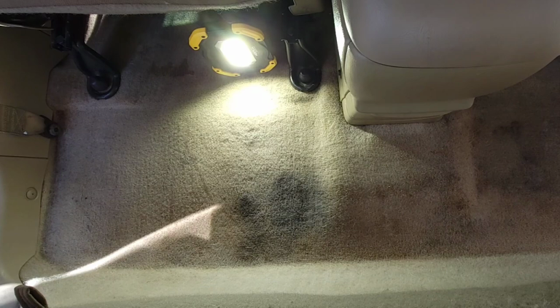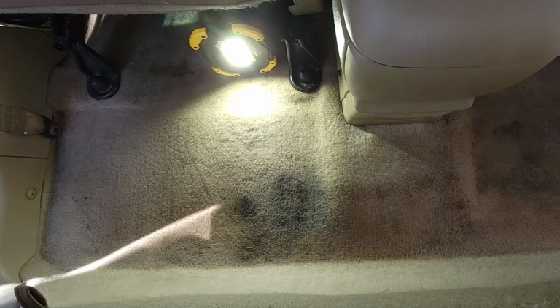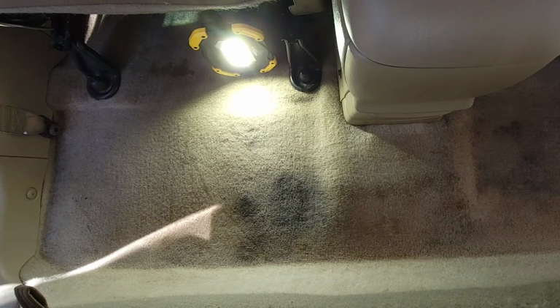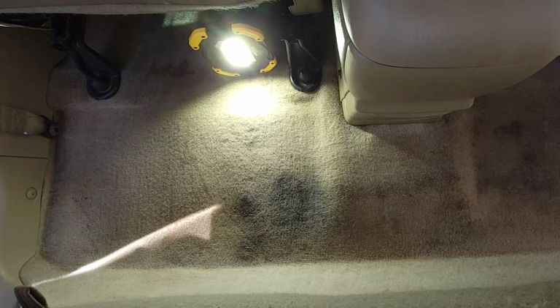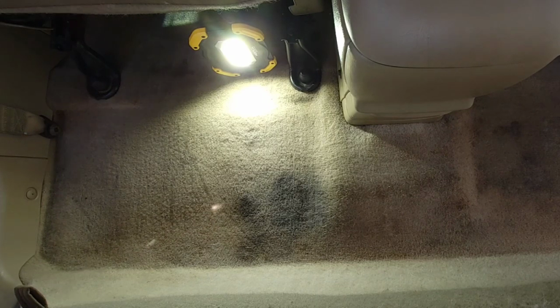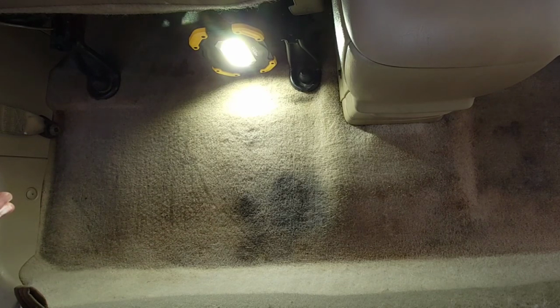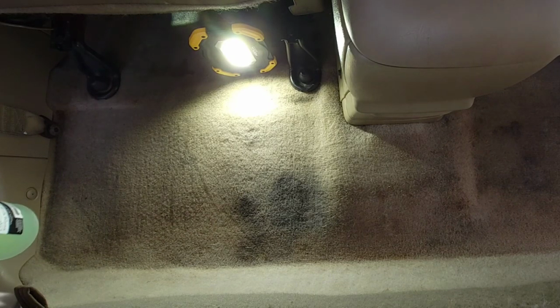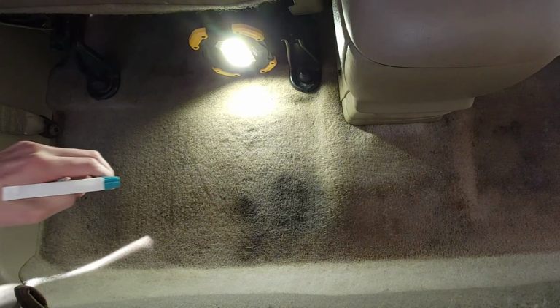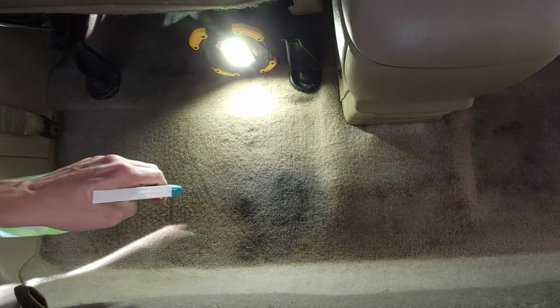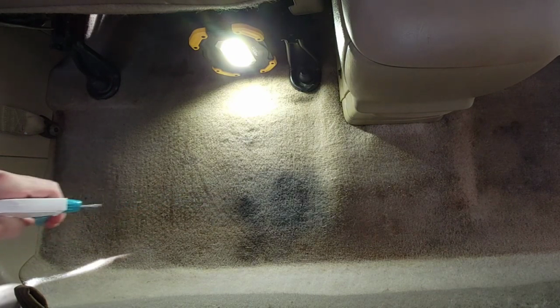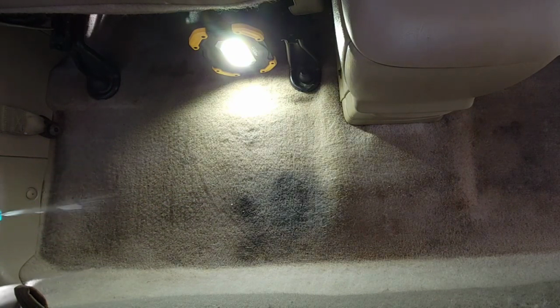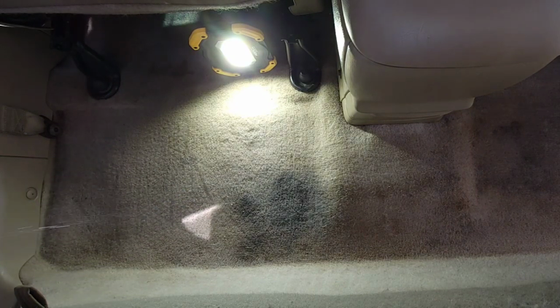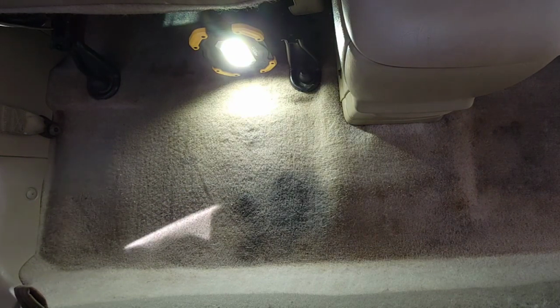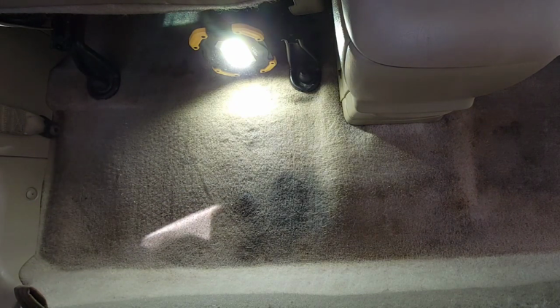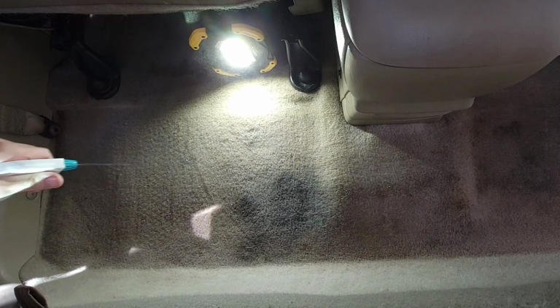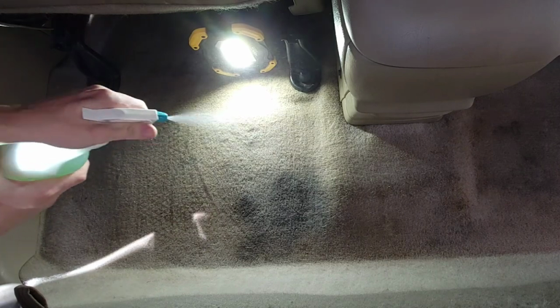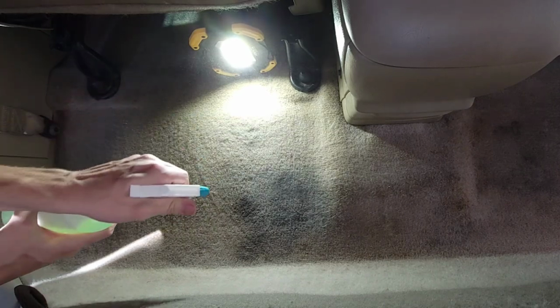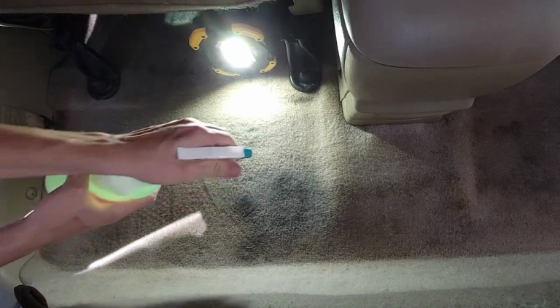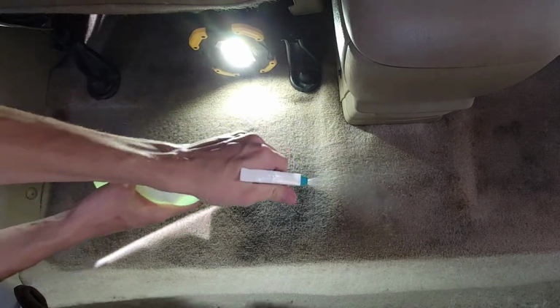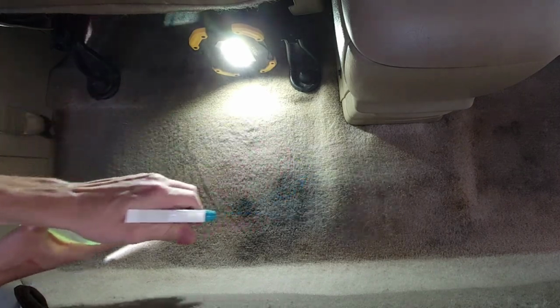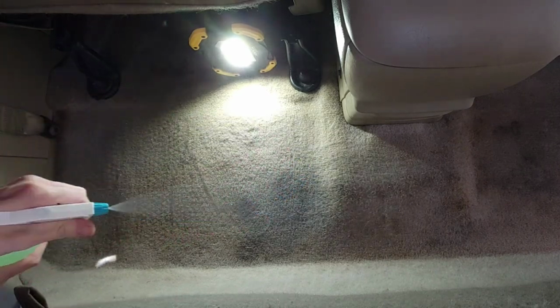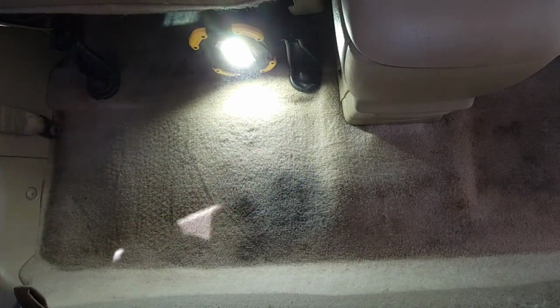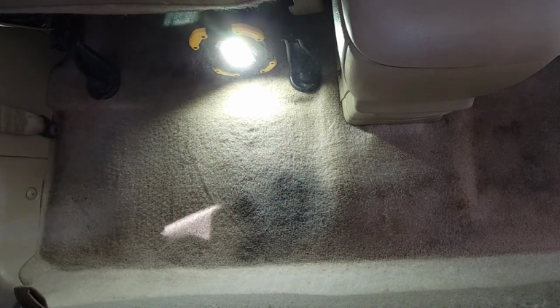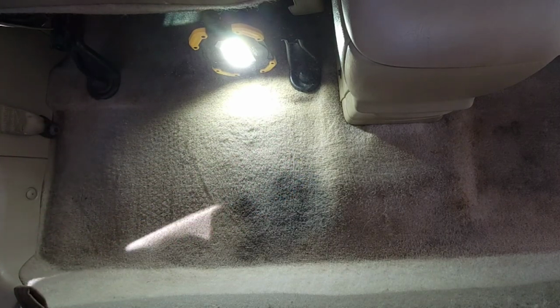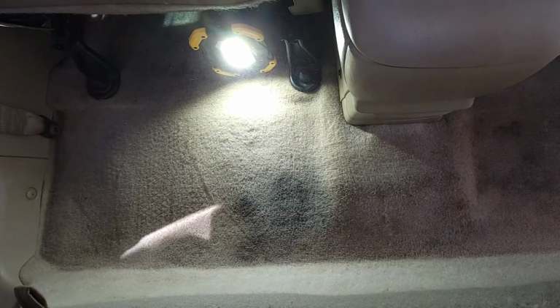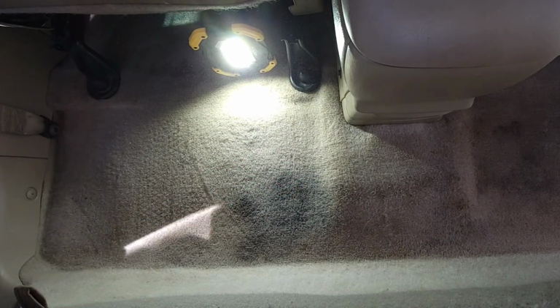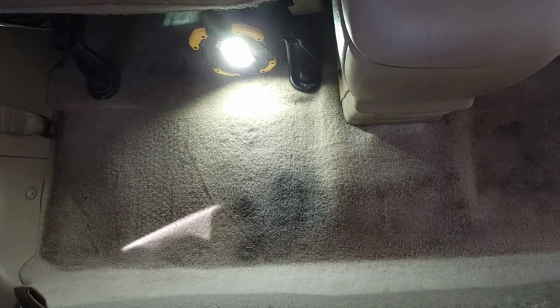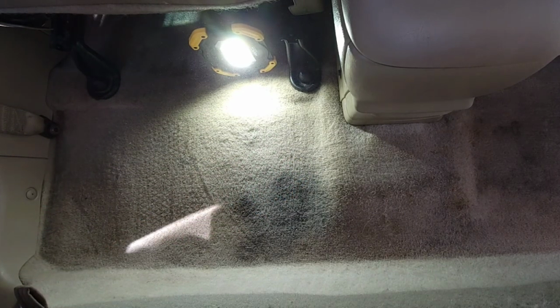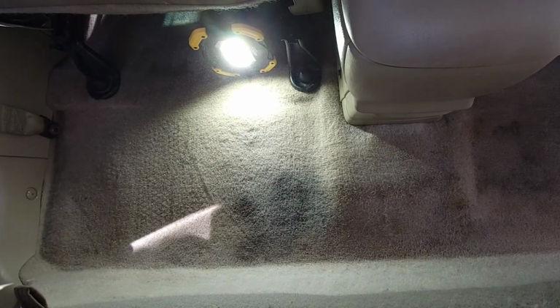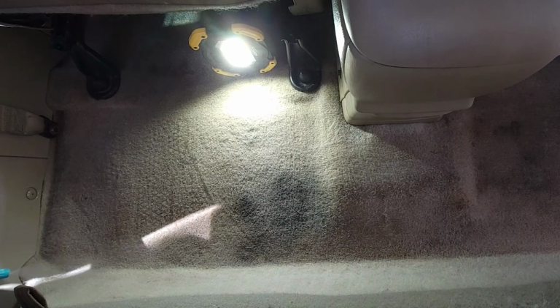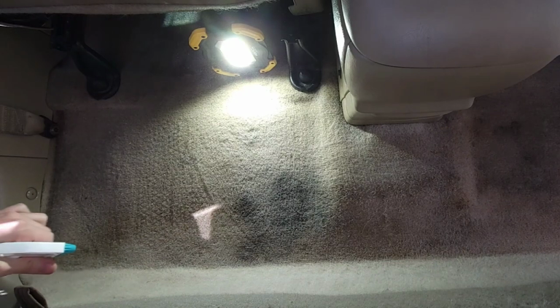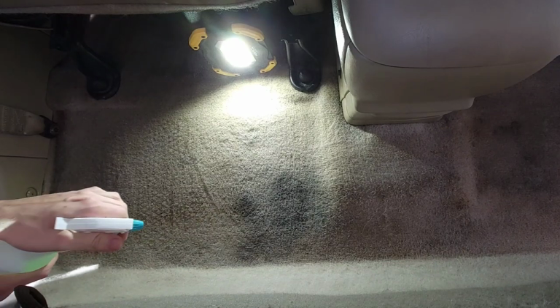So moving on to the extracting process, the first thing you want to do is to apply your cleaner or solution. And don't be afraid to saturate the carpet pretty well — we'll make sure to get all the water out when we extract later.